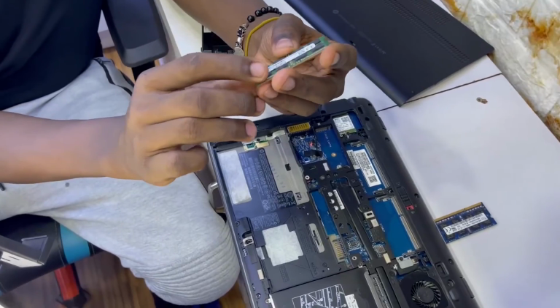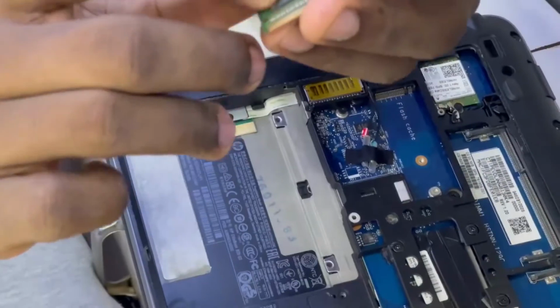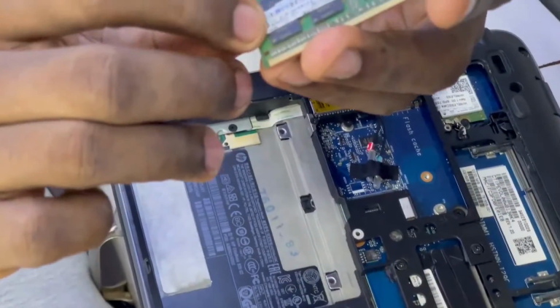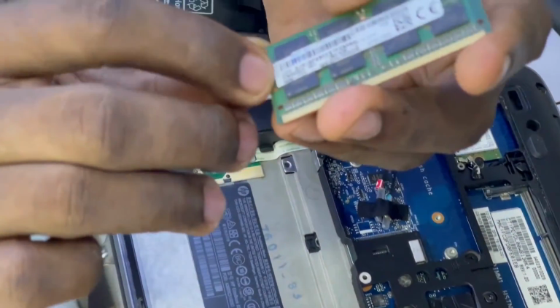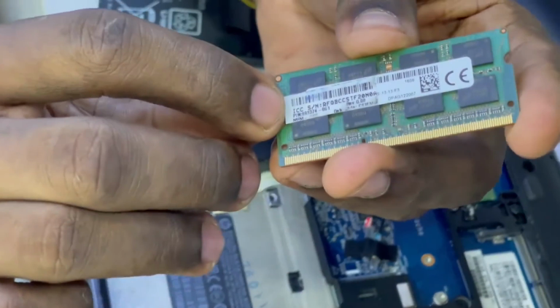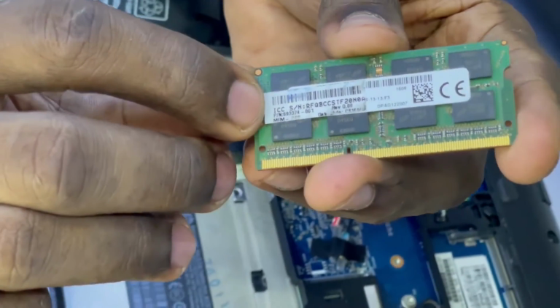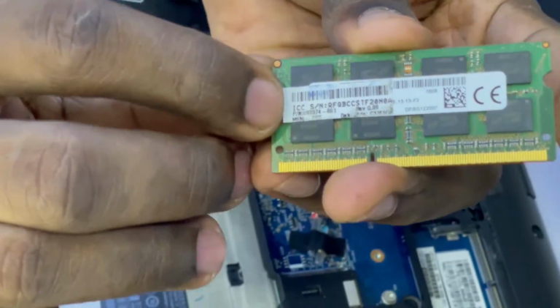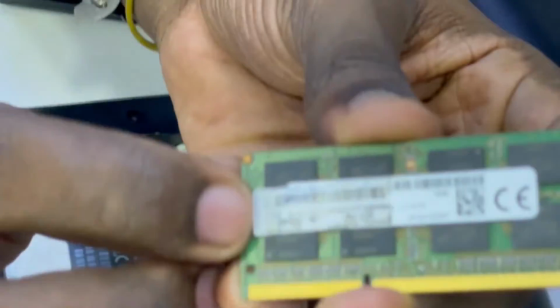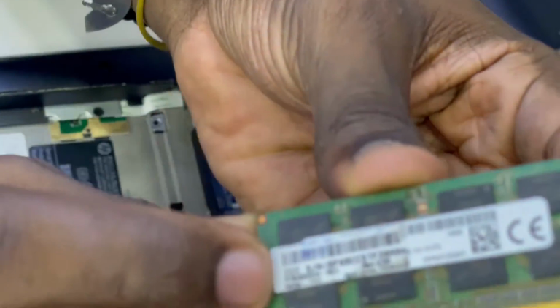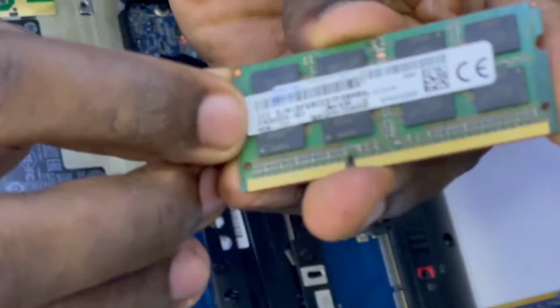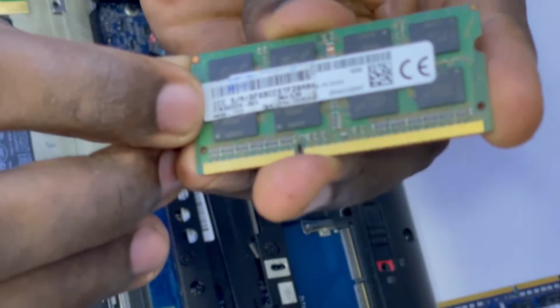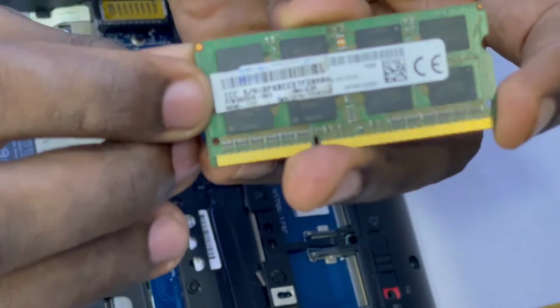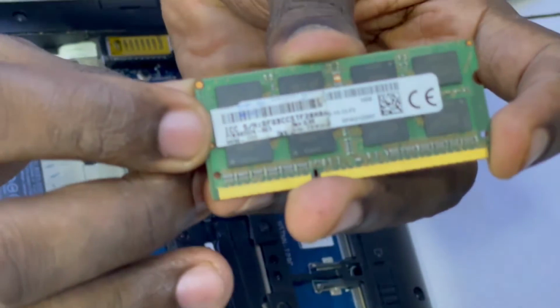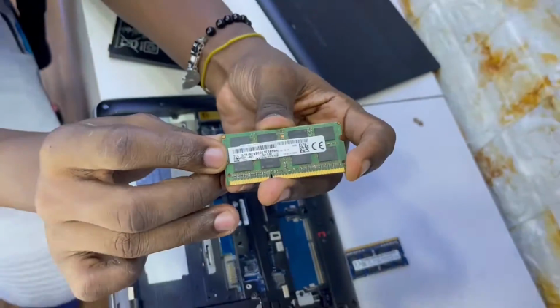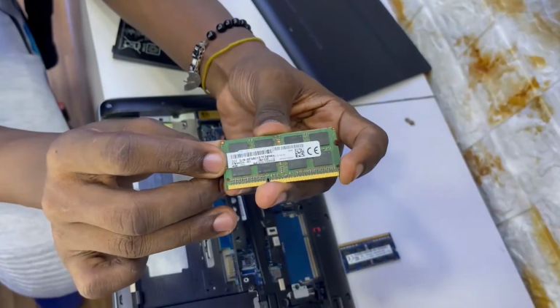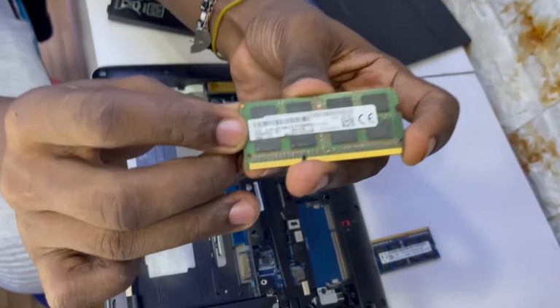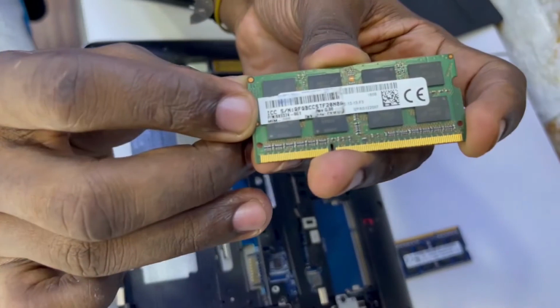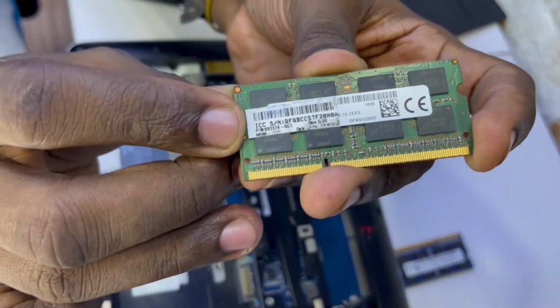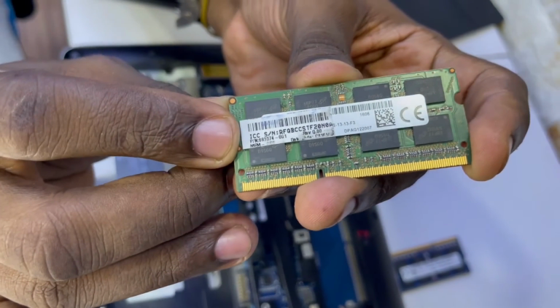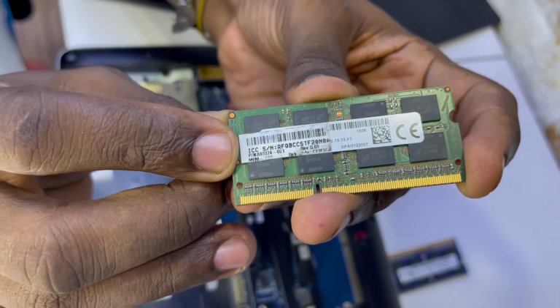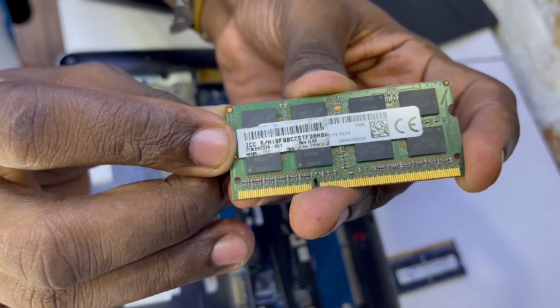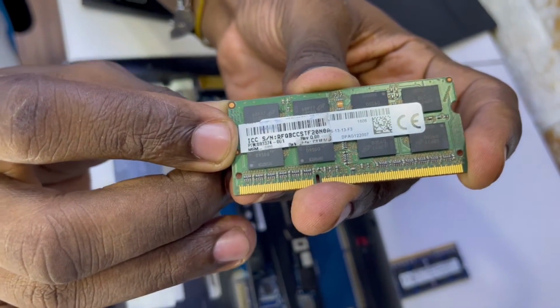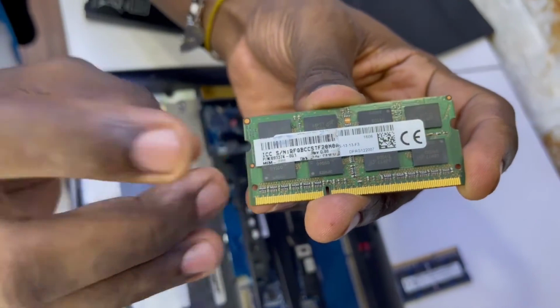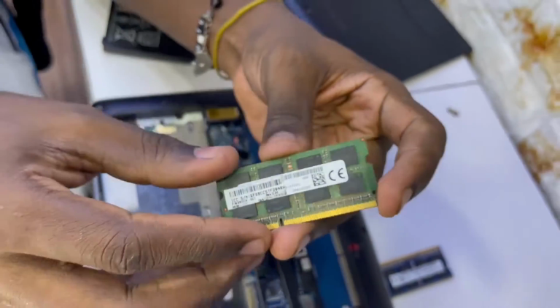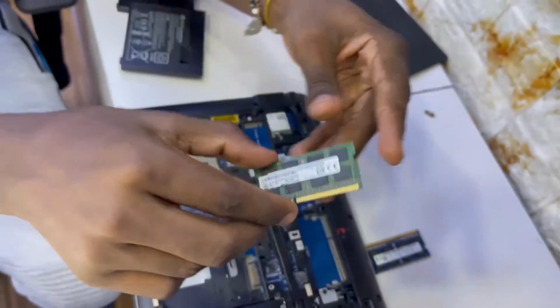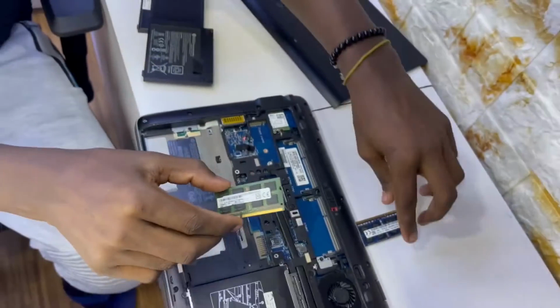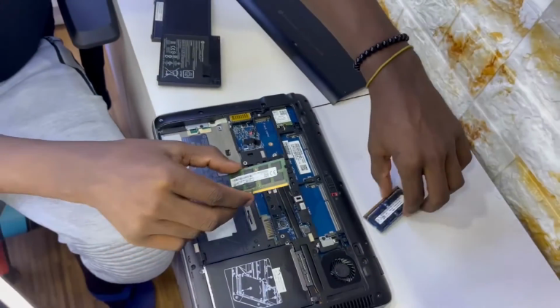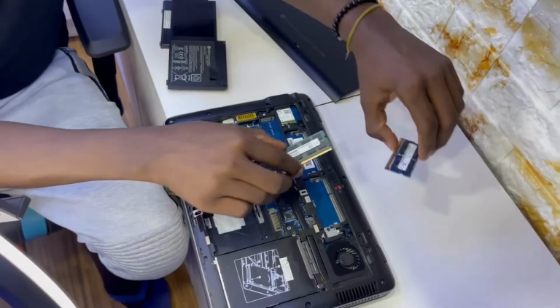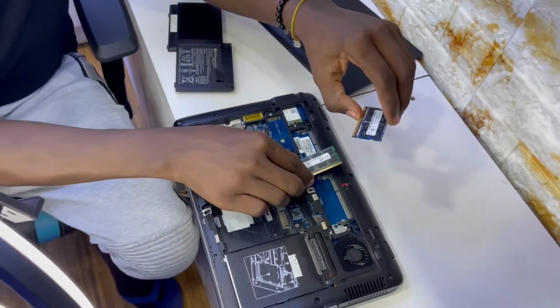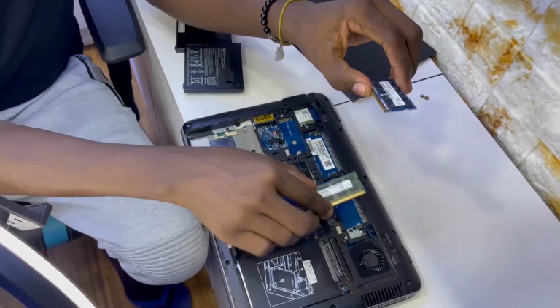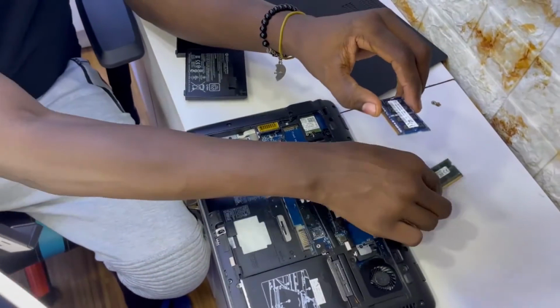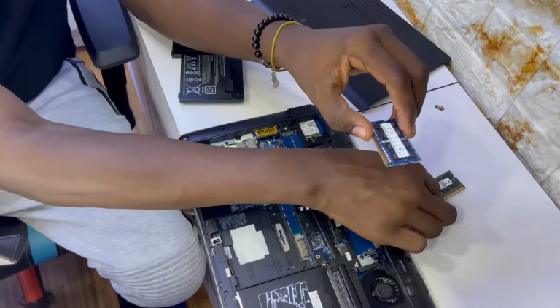Never use force when you're working with a computer. This is a 4 GB RAM chip, DDR3L — it's what 4th and 5th generation machines use.